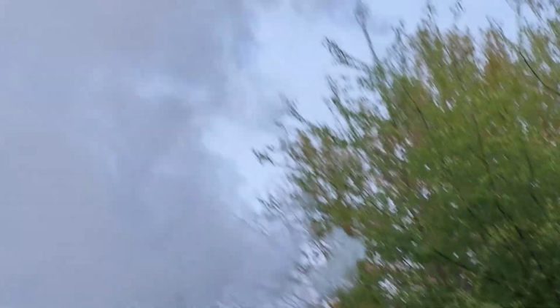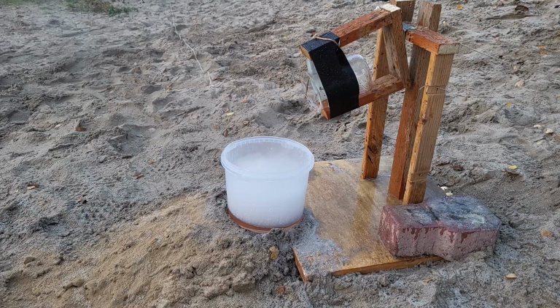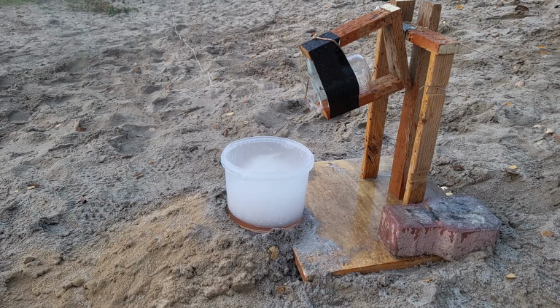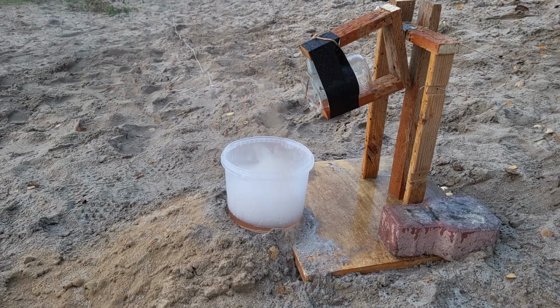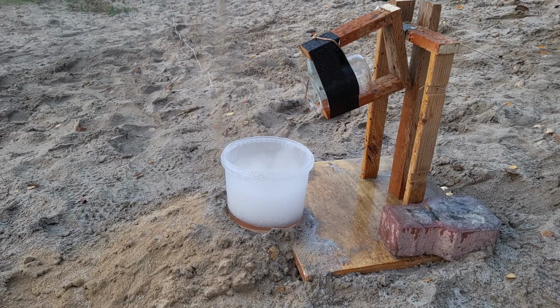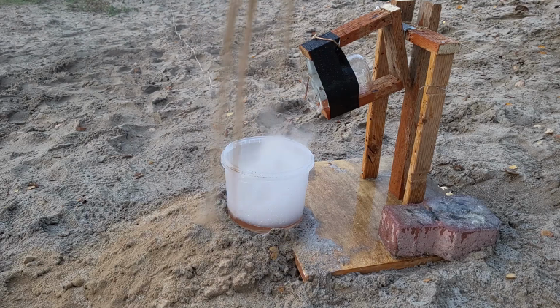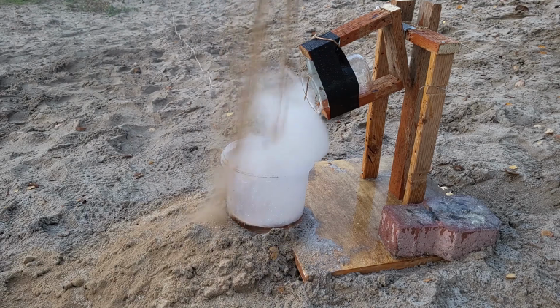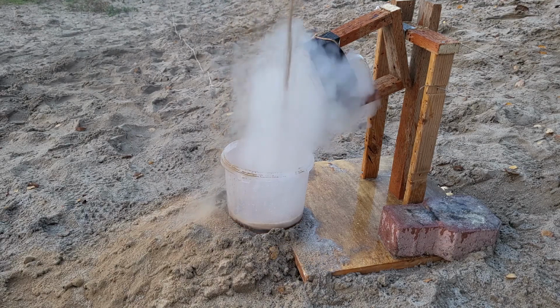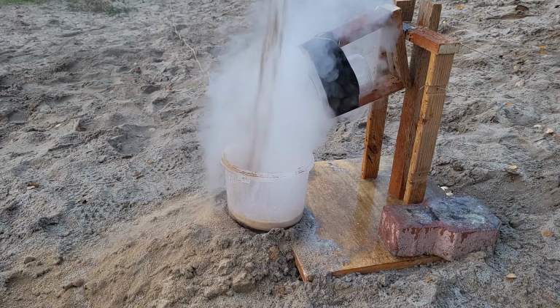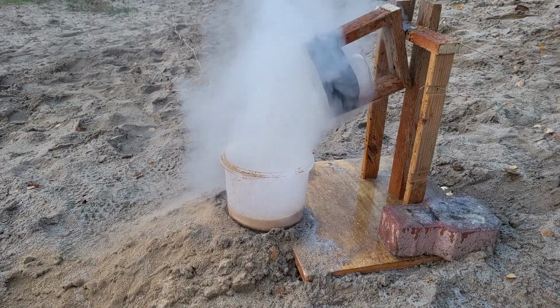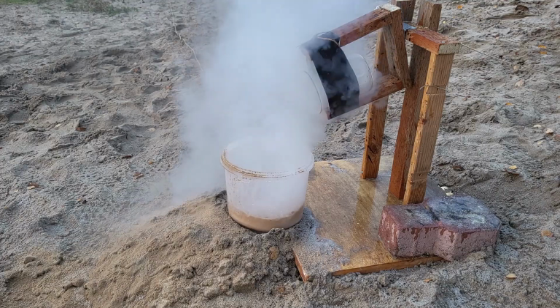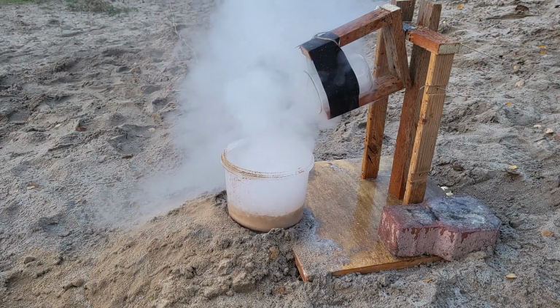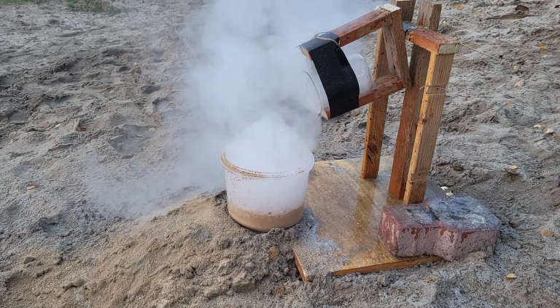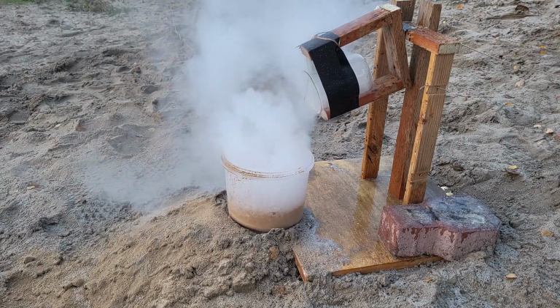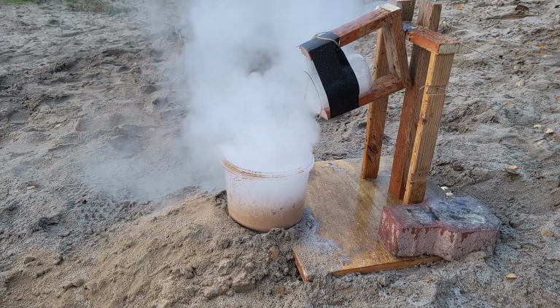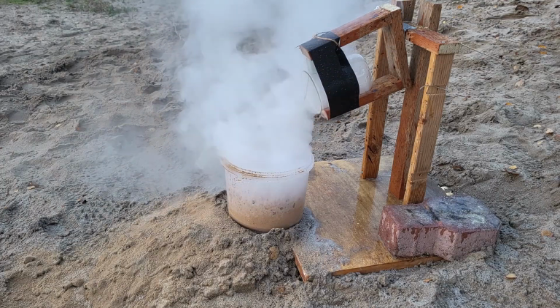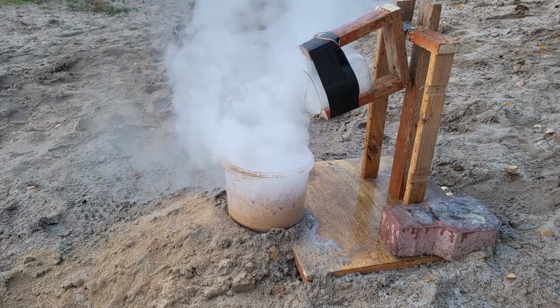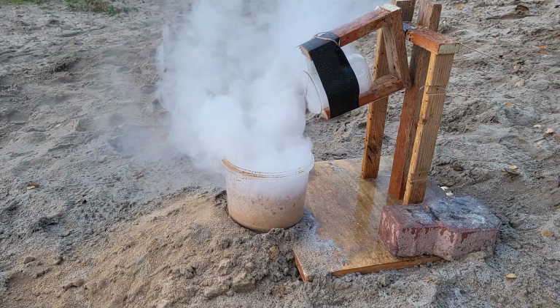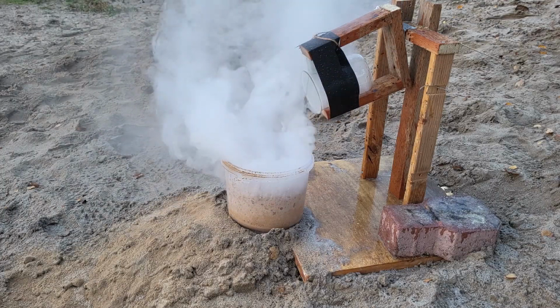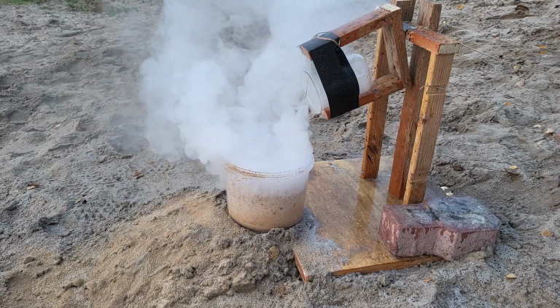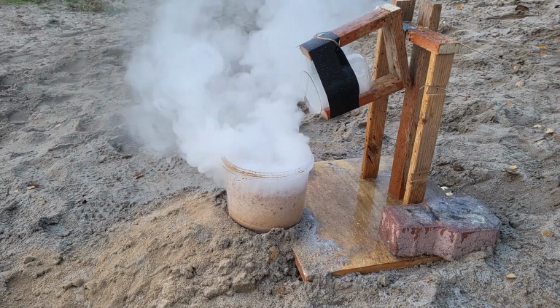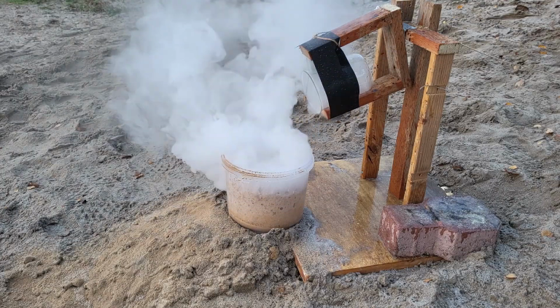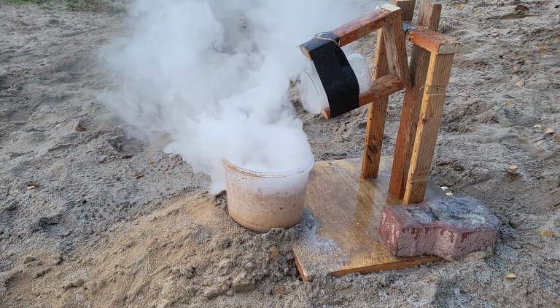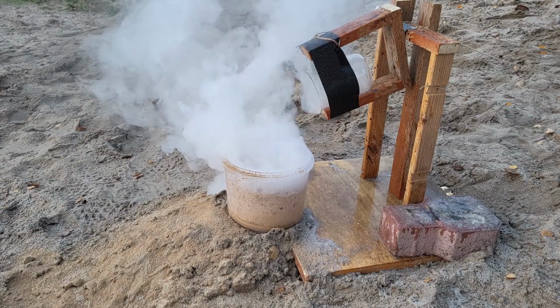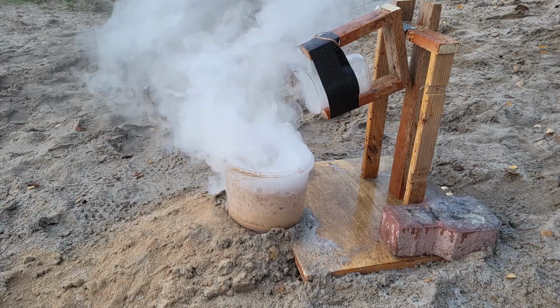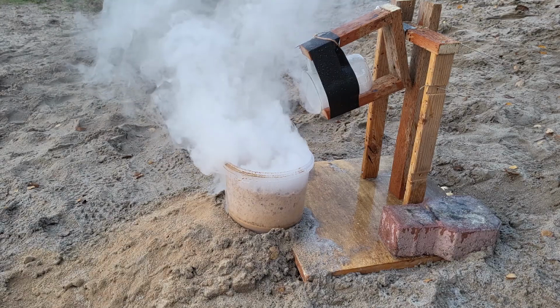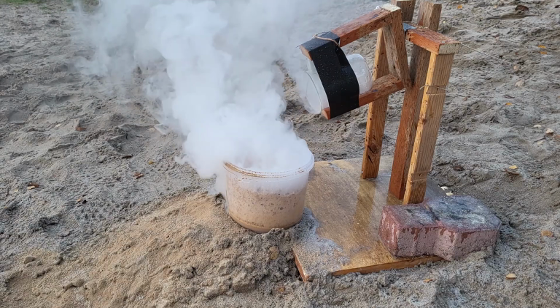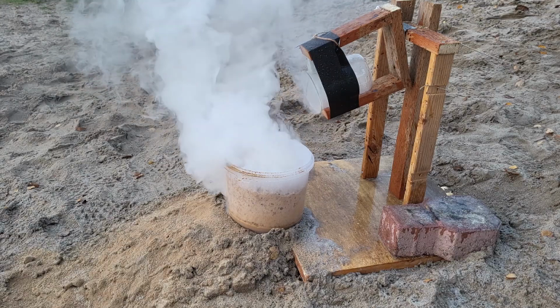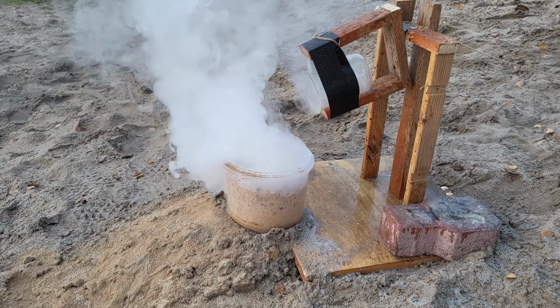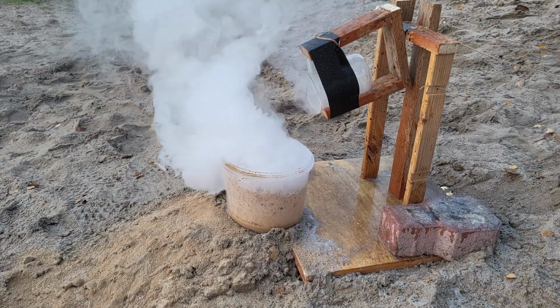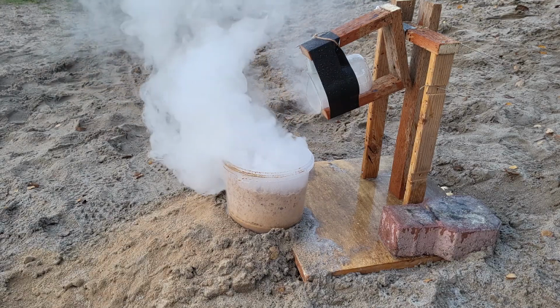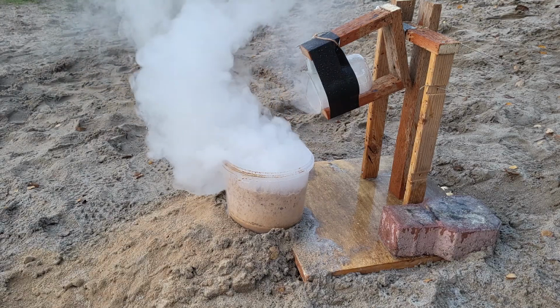Now after pouring in quite a lot of lime to the remaining acid, I added some water to dilute it down, not expecting anything — but surprisingly it exploded on me, completely ripping apart the plastic bucket it was in.